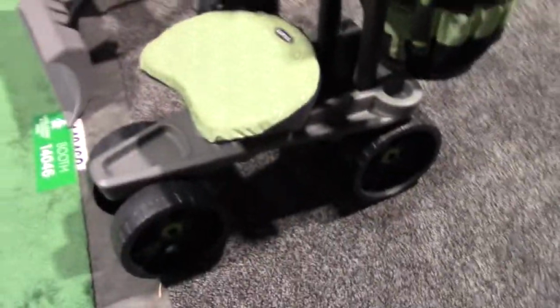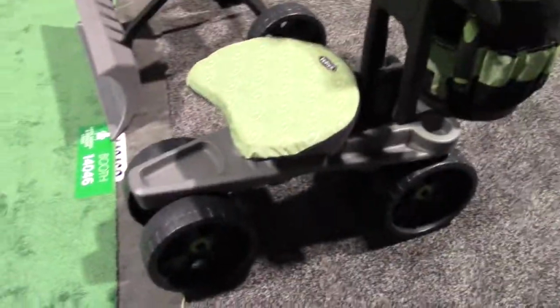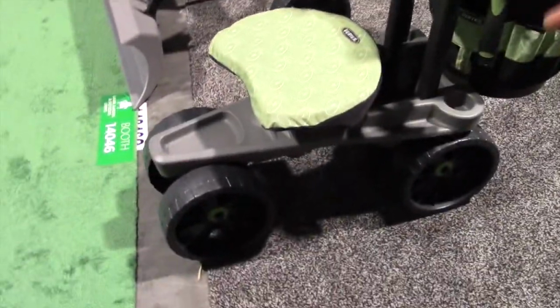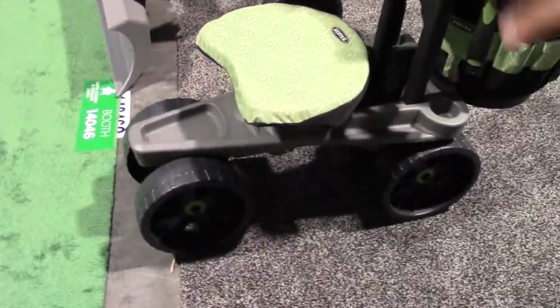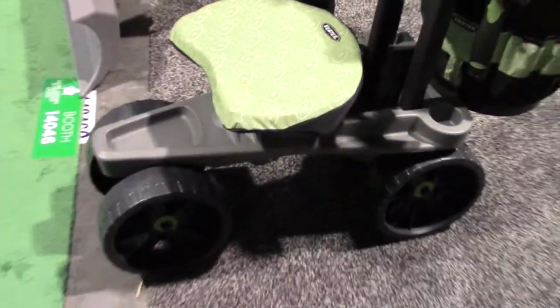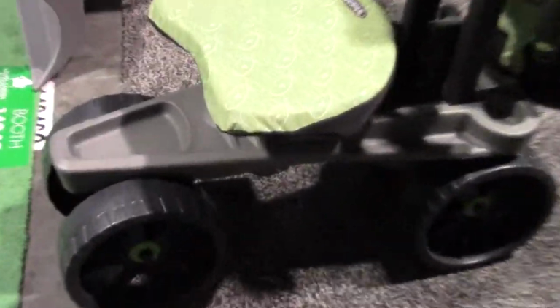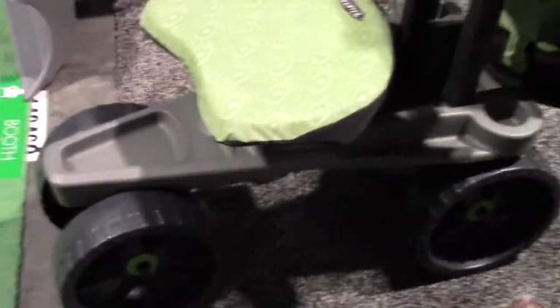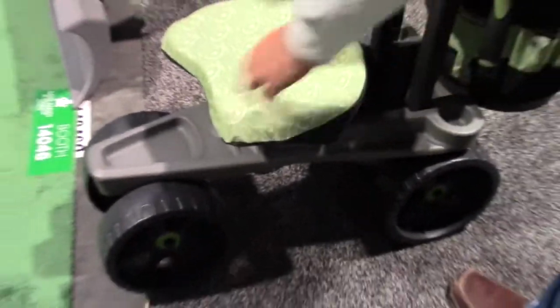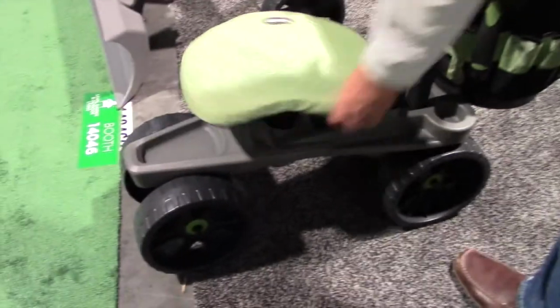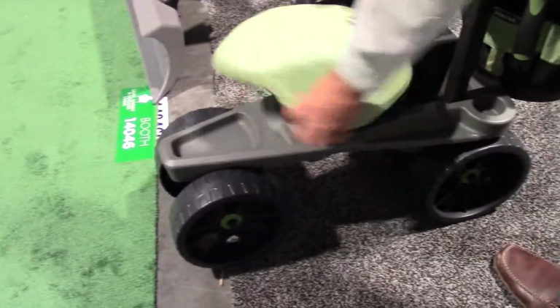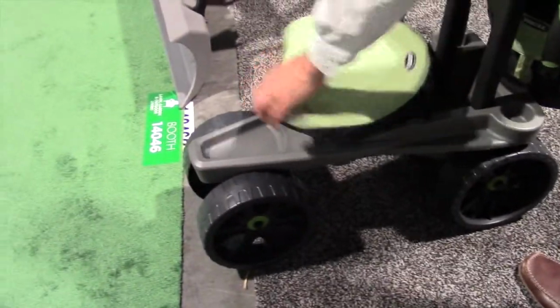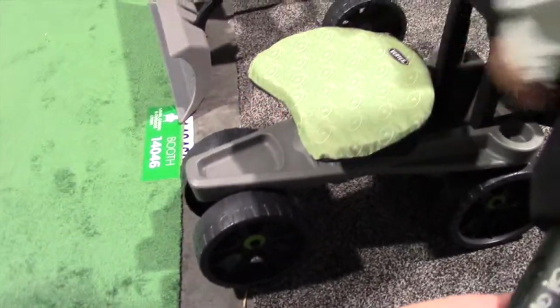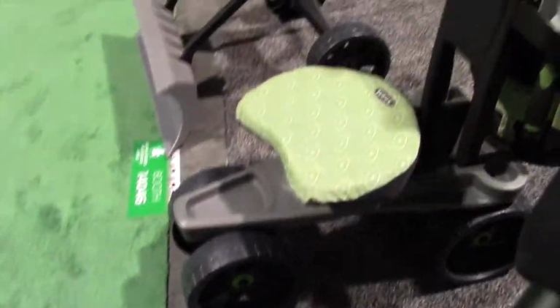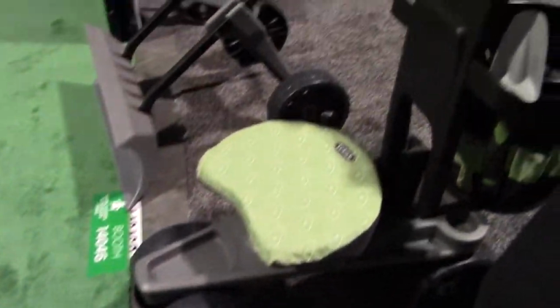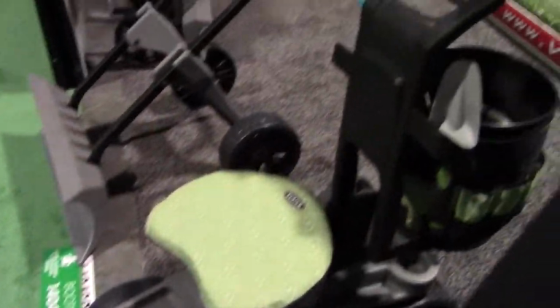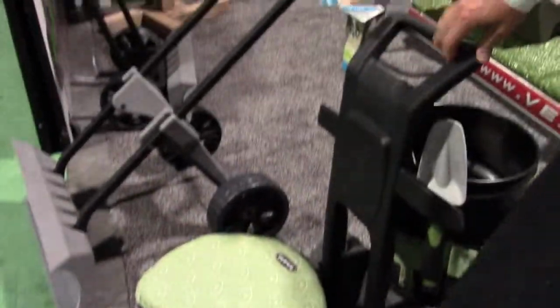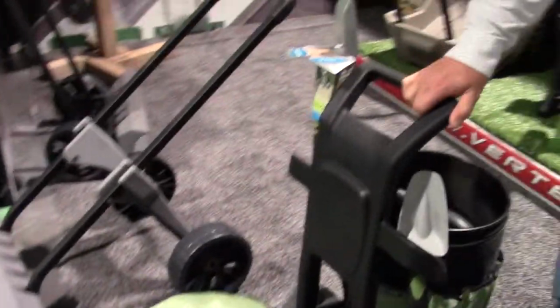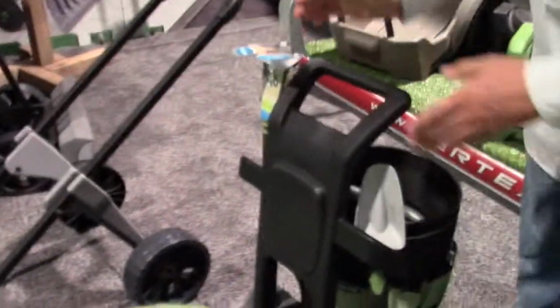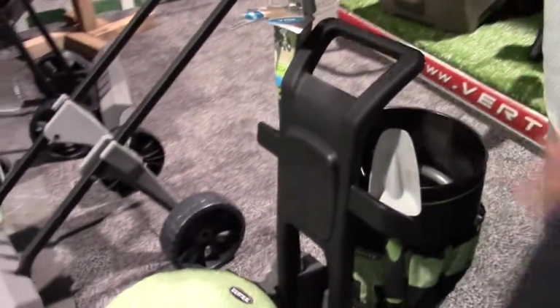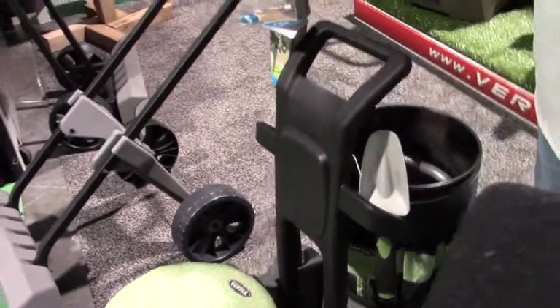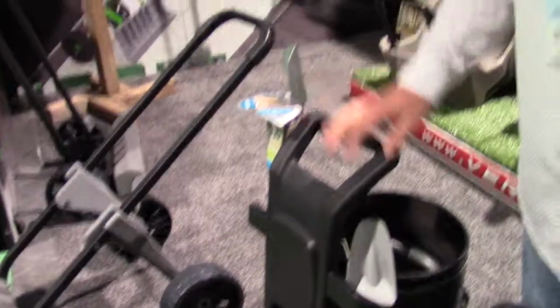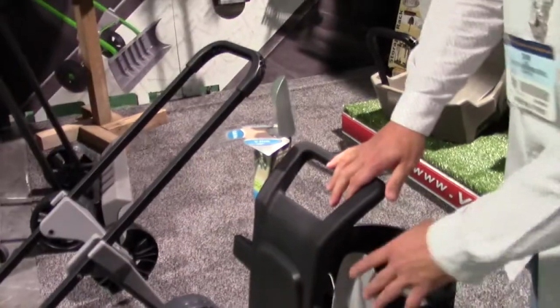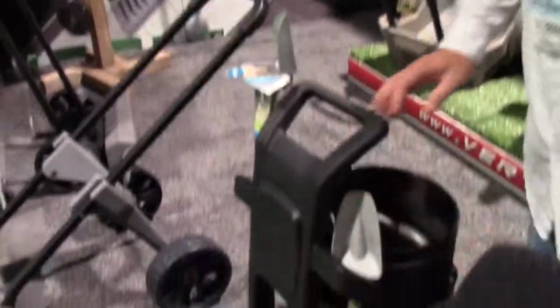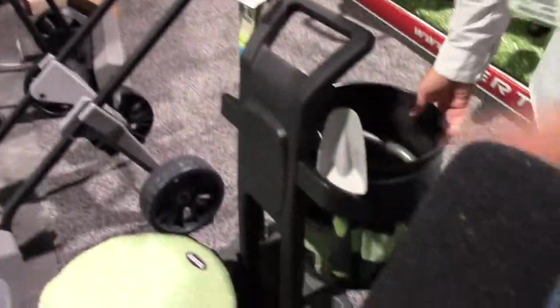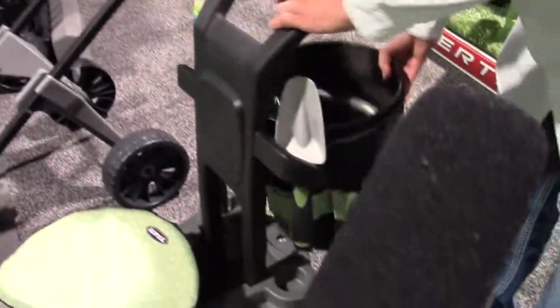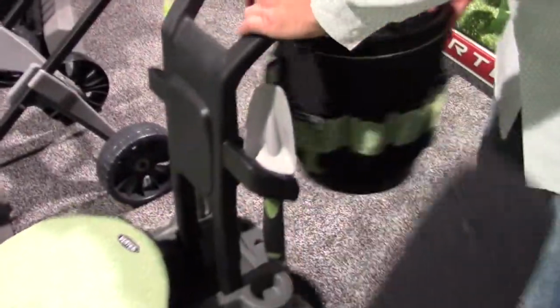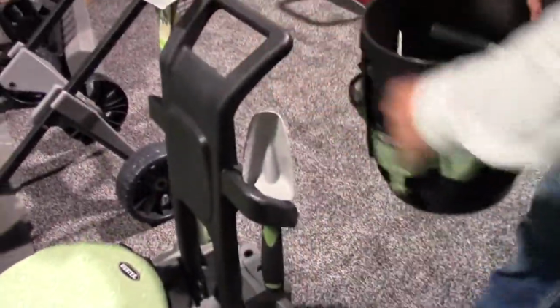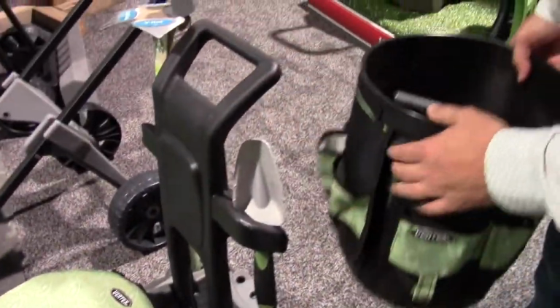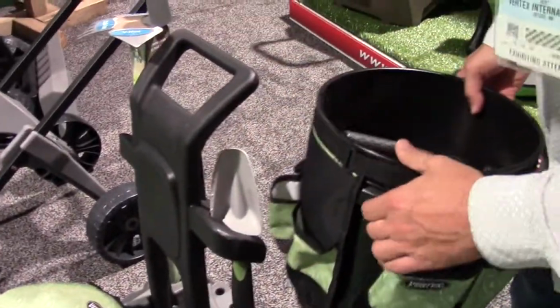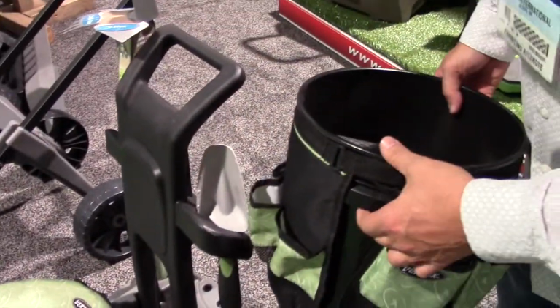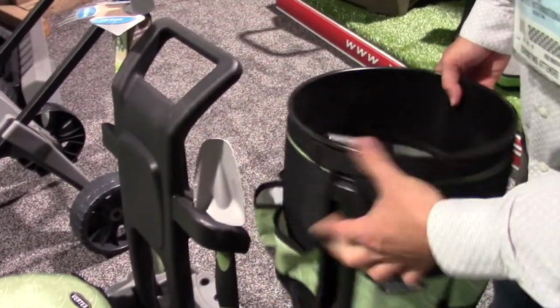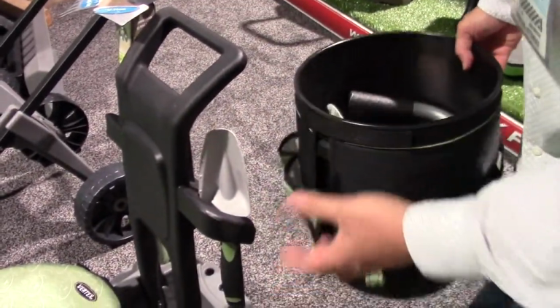It's got an adjustable height so that you can swivel. You can also store some long handle tools and short handle tools. It has a great clip on the back for a bucket — any five gallon bucket.